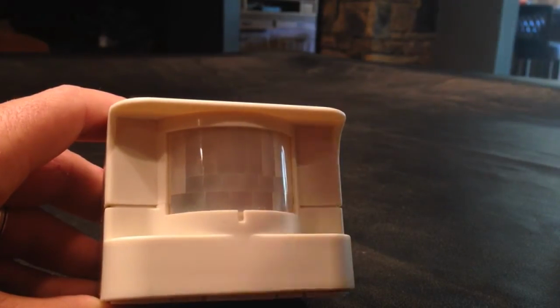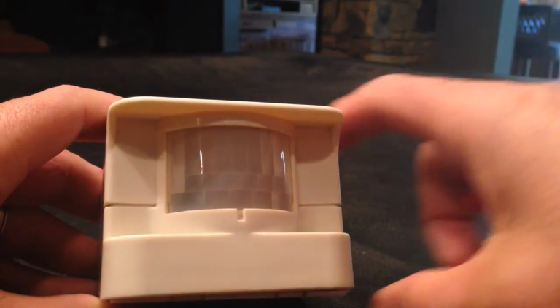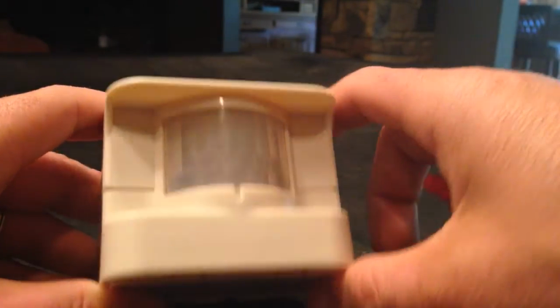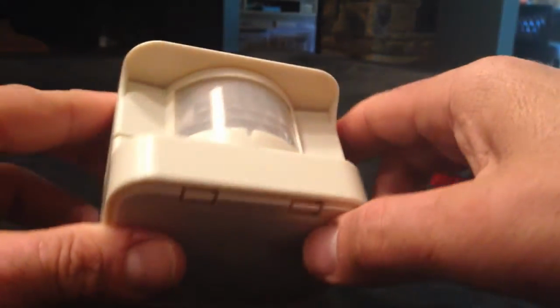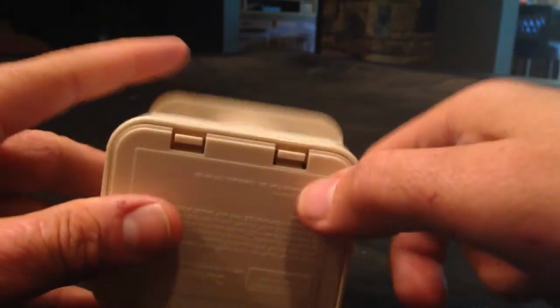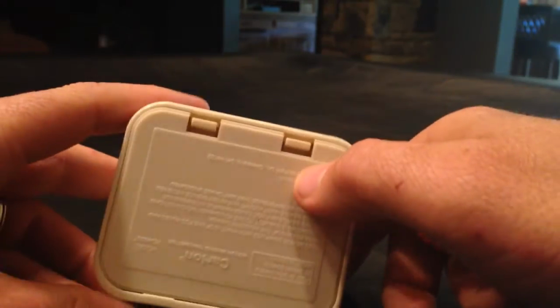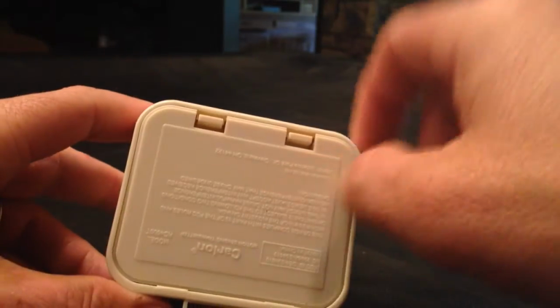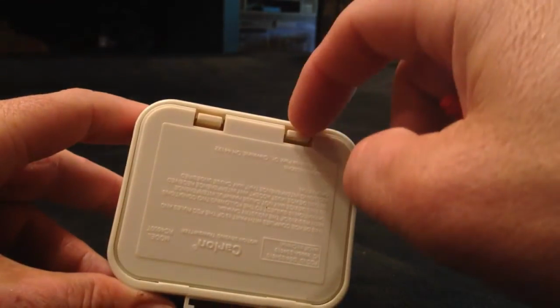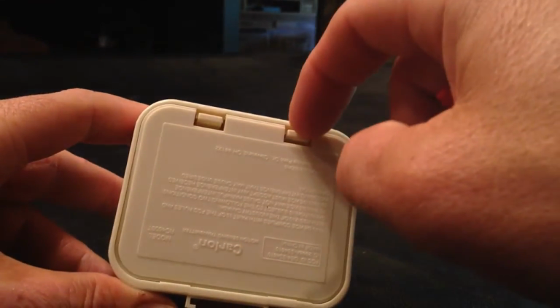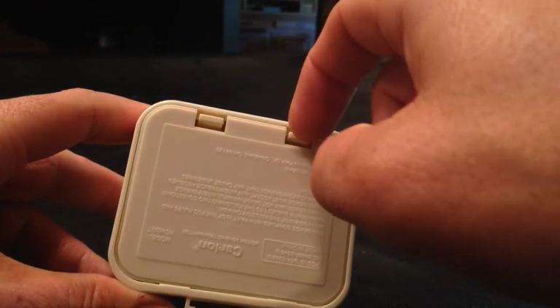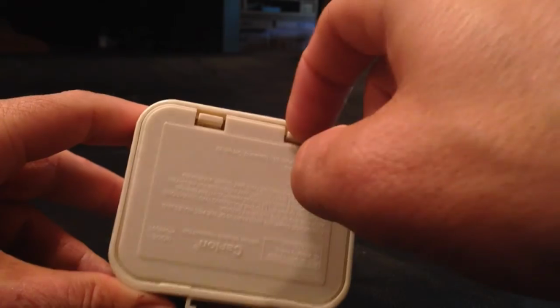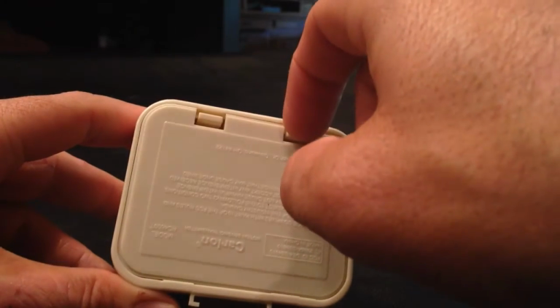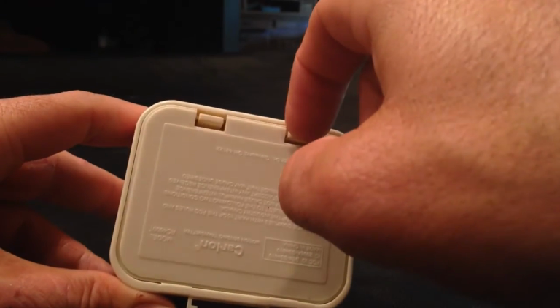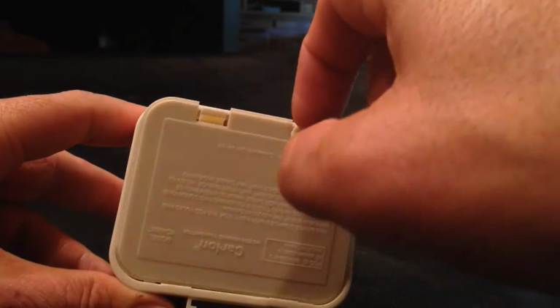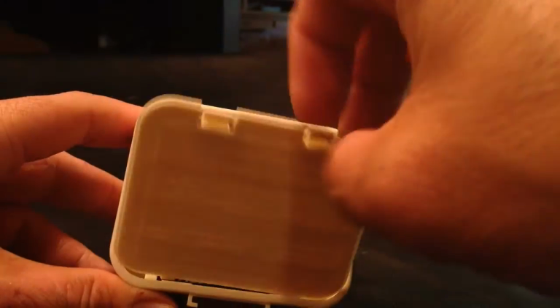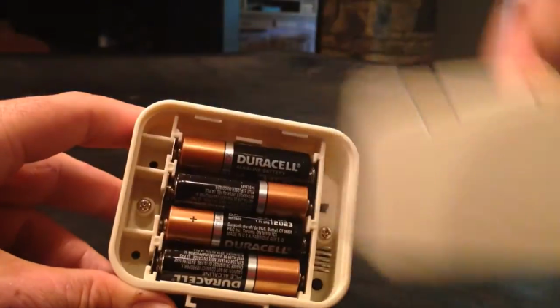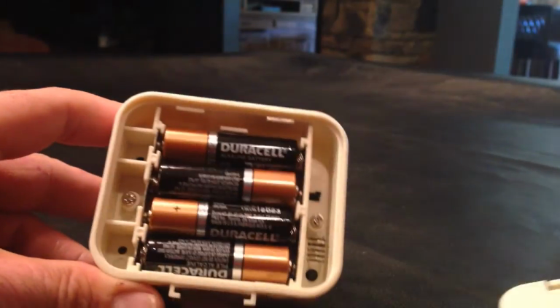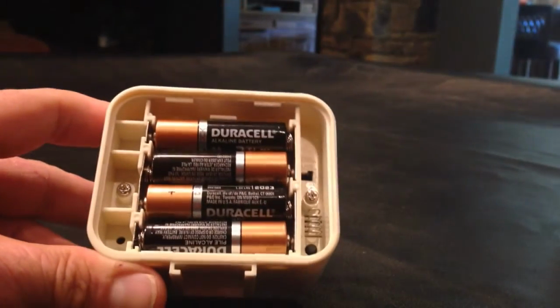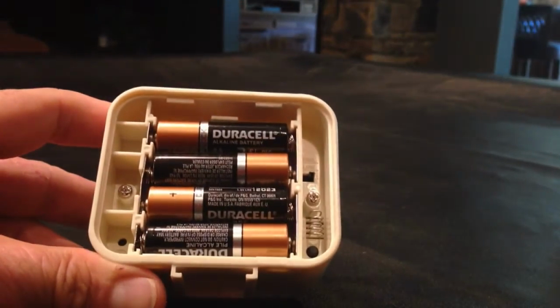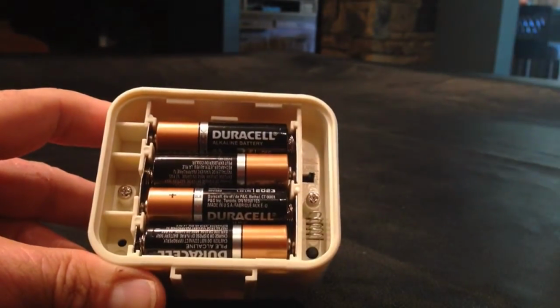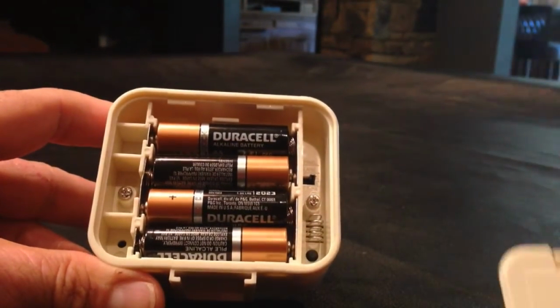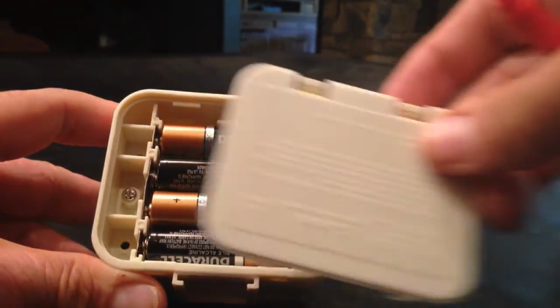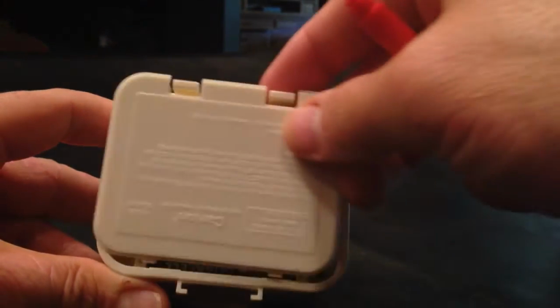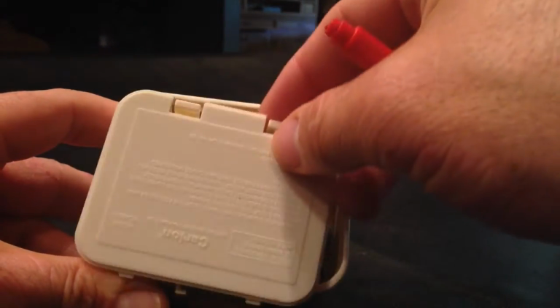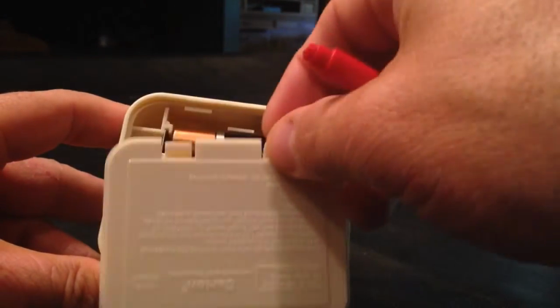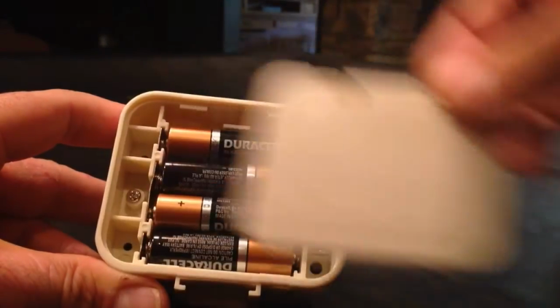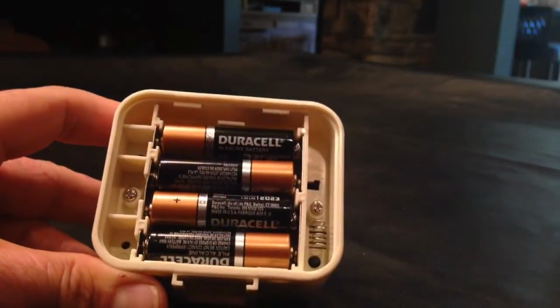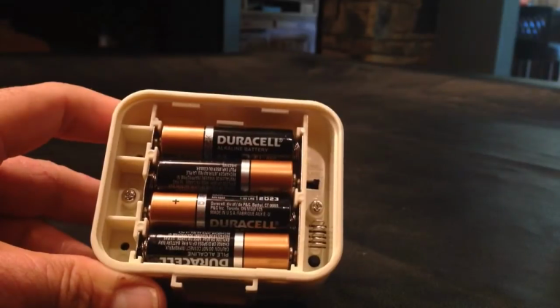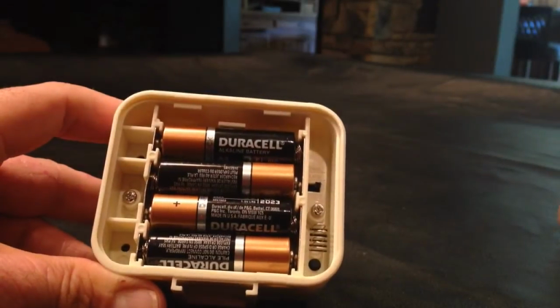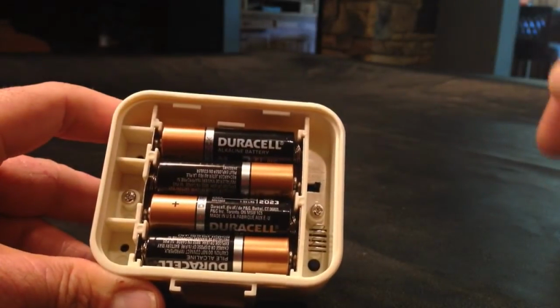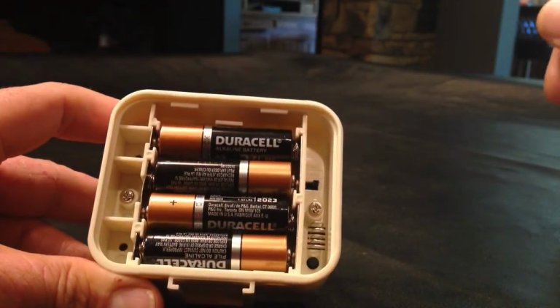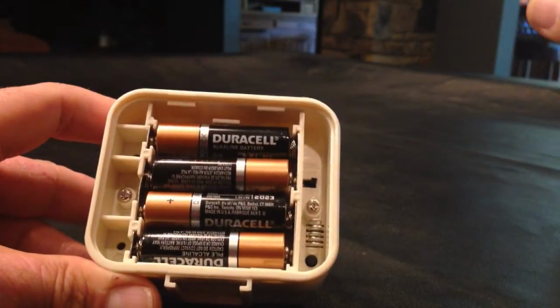This product is powered by four AA sized alkaline batteries. You can see those here — basically you snap off this back compartment to change the batteries out.